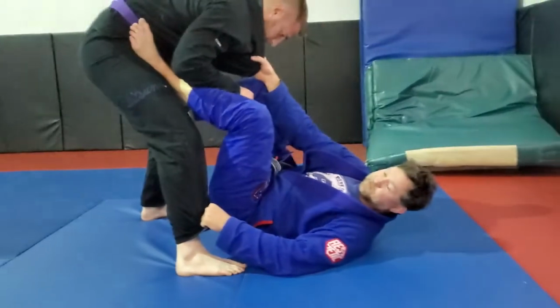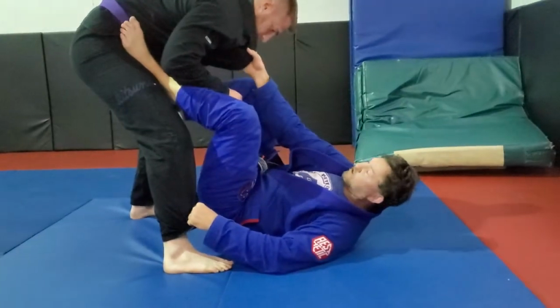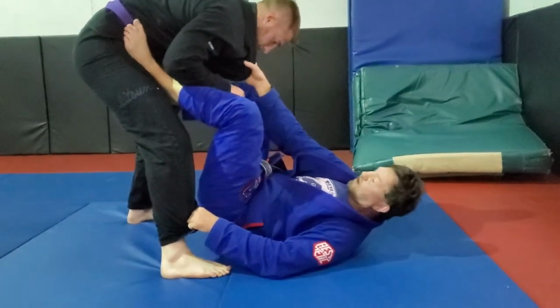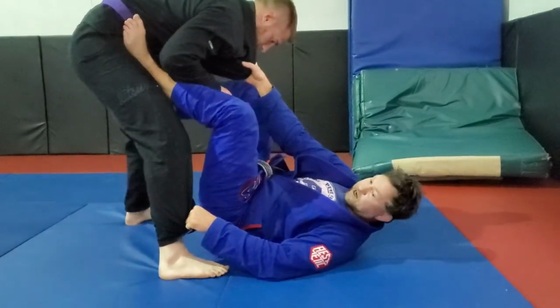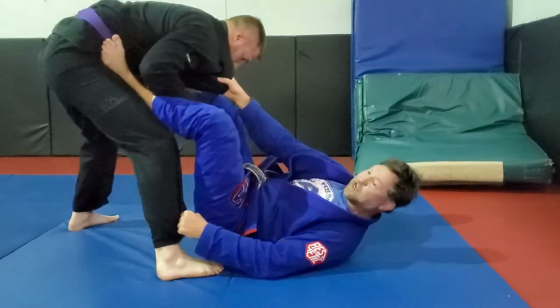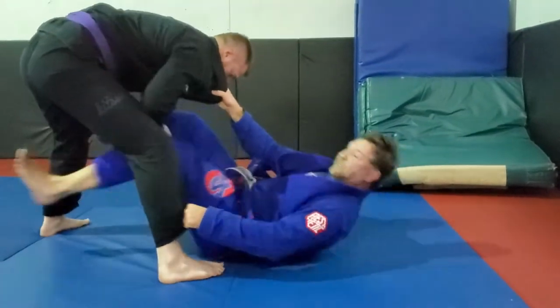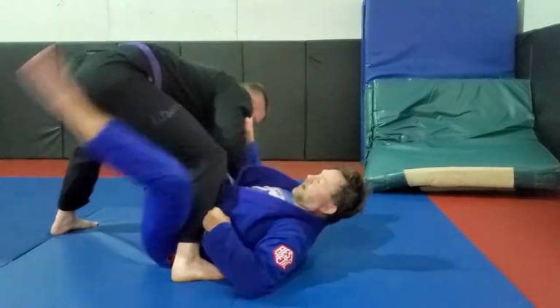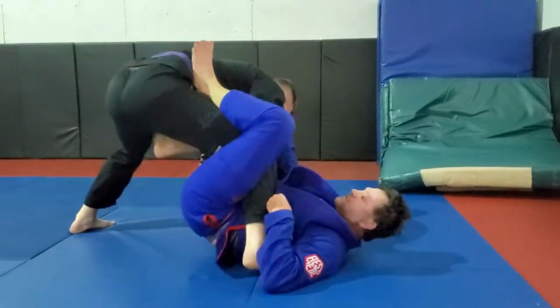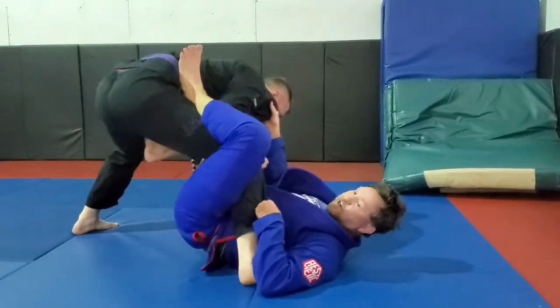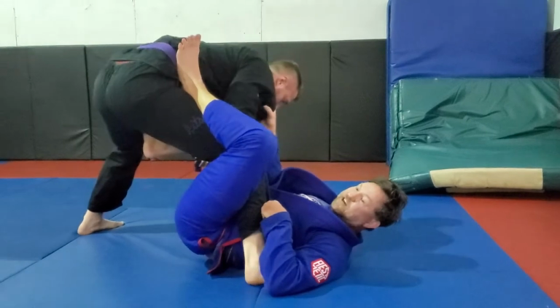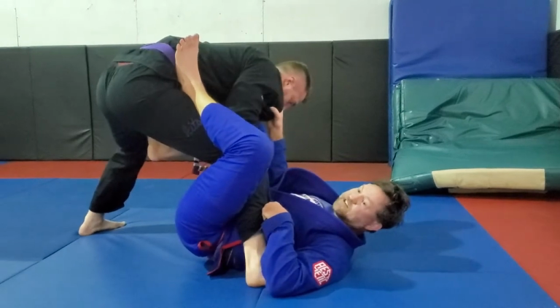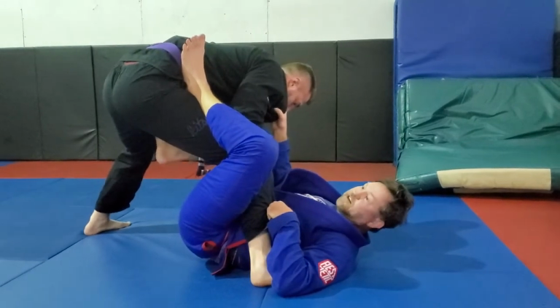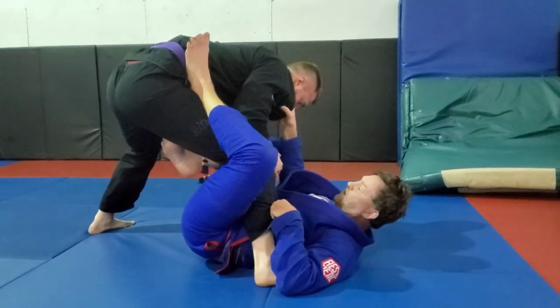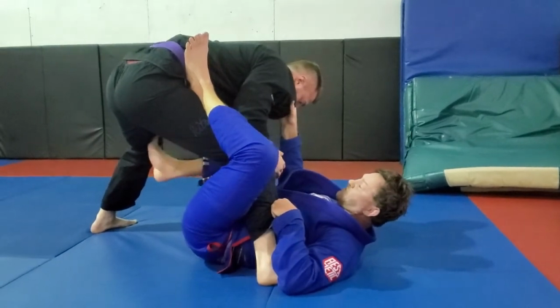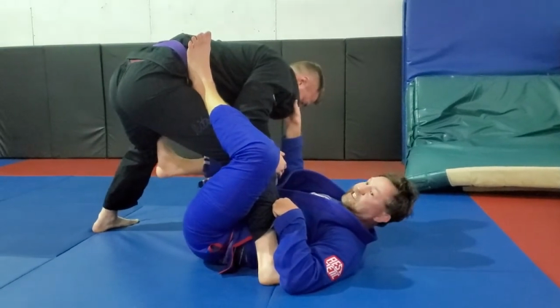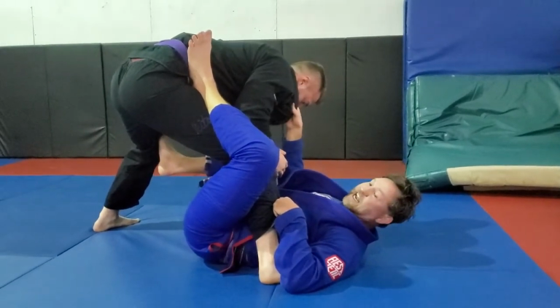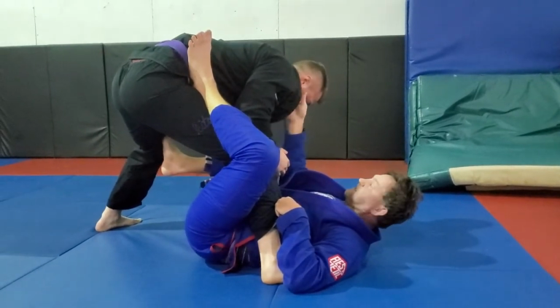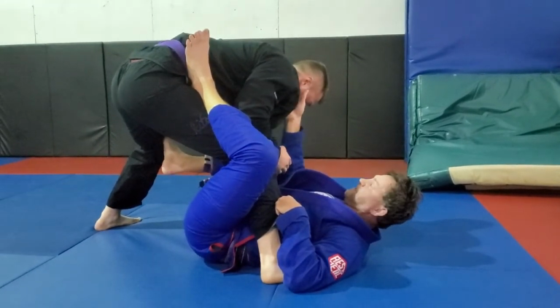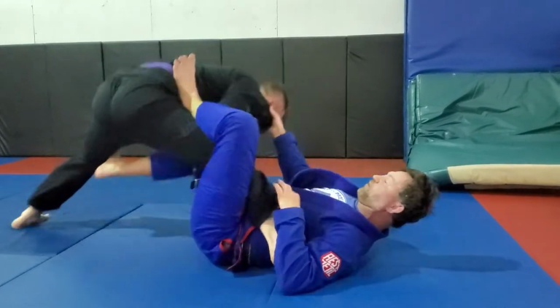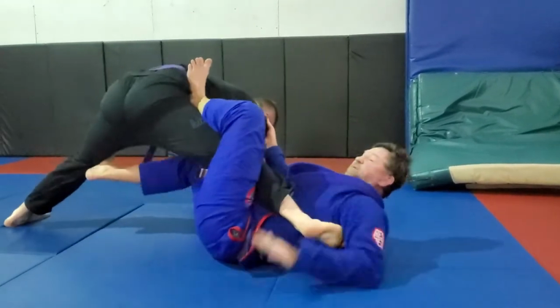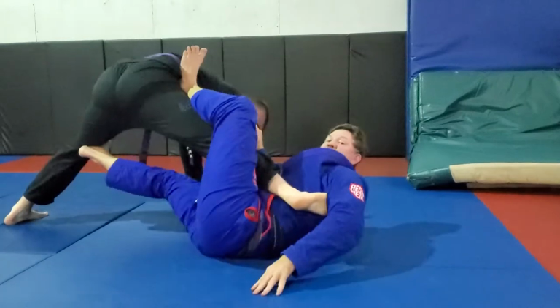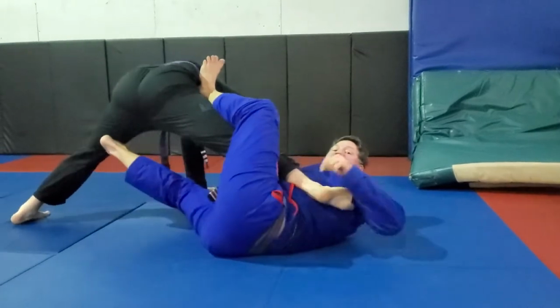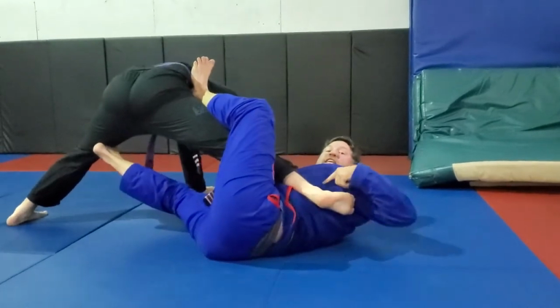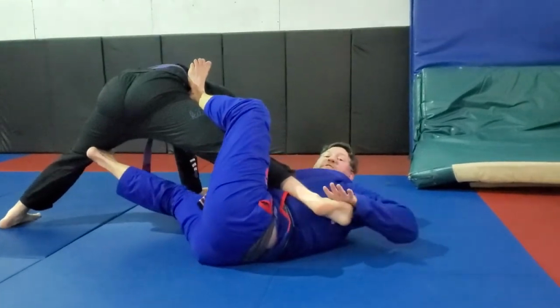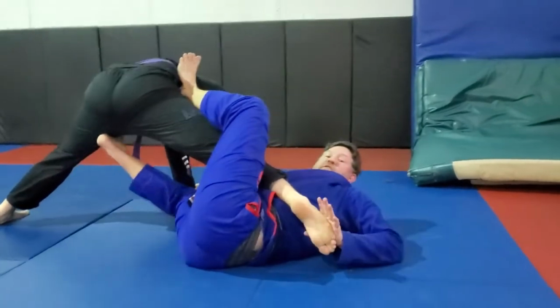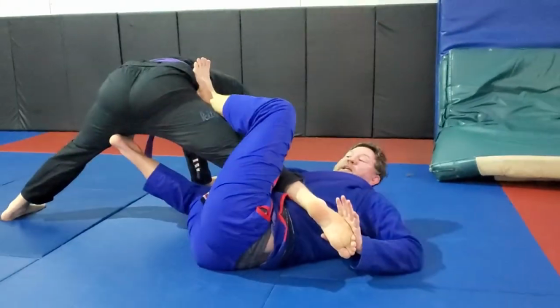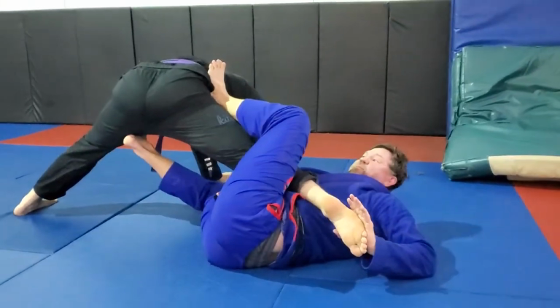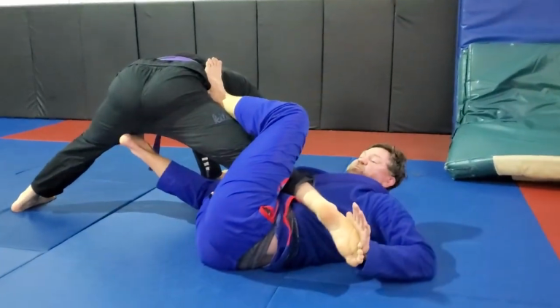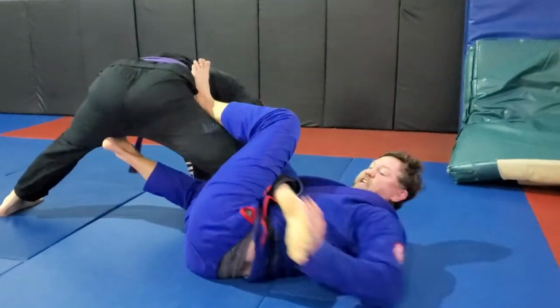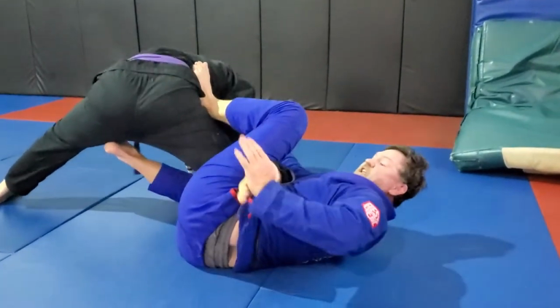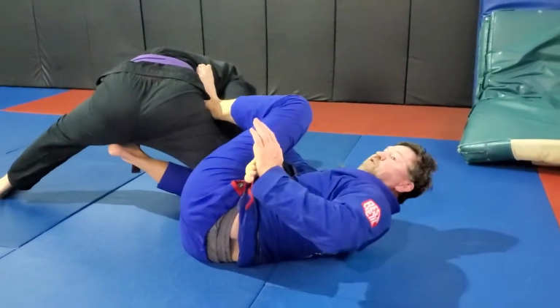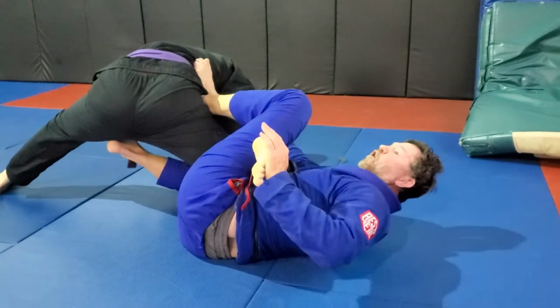From this position, I extend and pull myself underneath the single leg X. My right foot is going to his knee and I'm going to extend him while pulling with the lapel. I get this position. From here, I can pinch my left knee down and go with the toe hold.